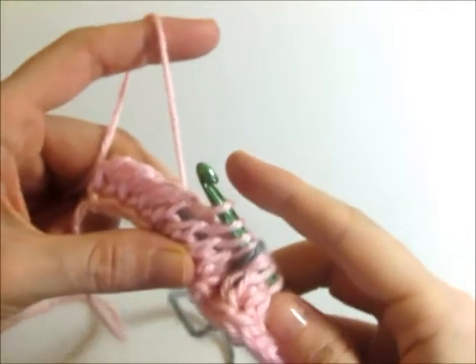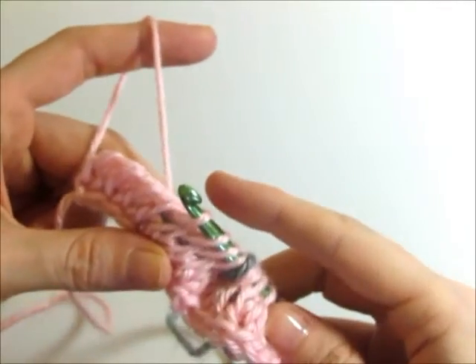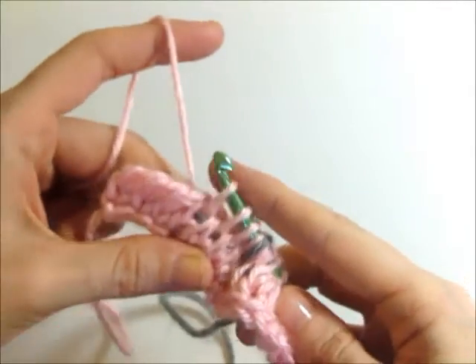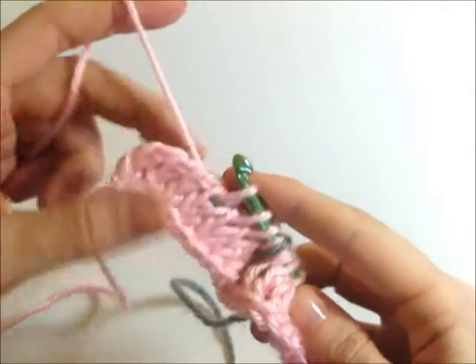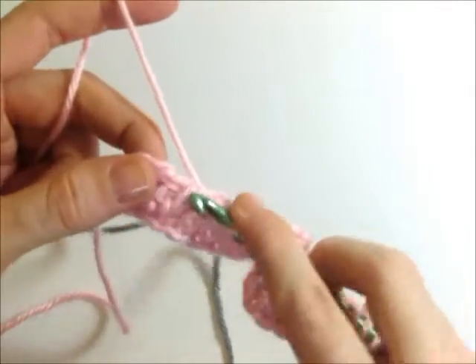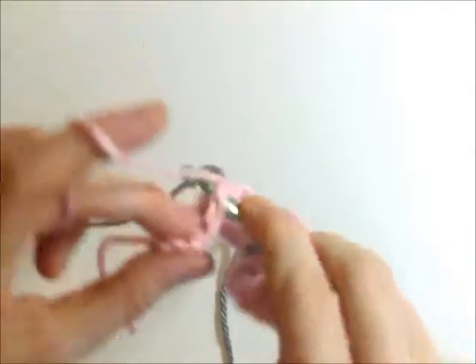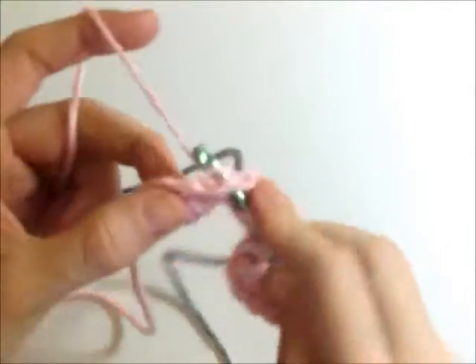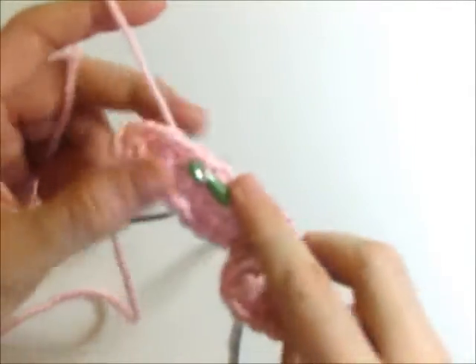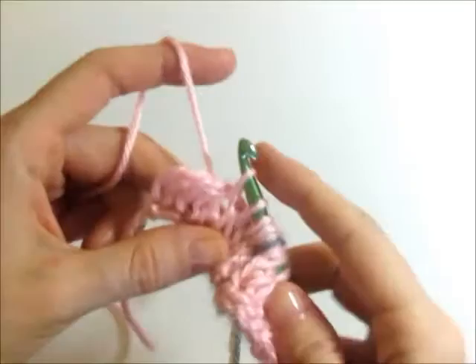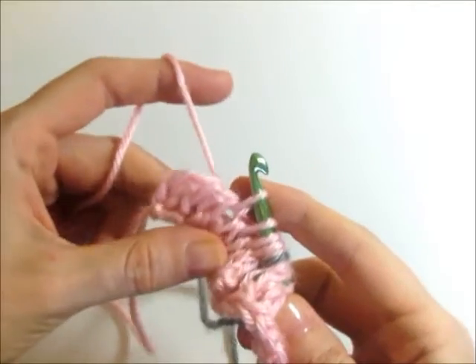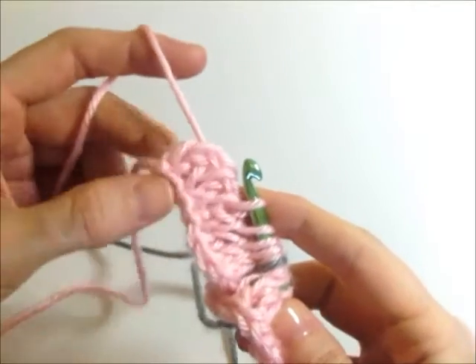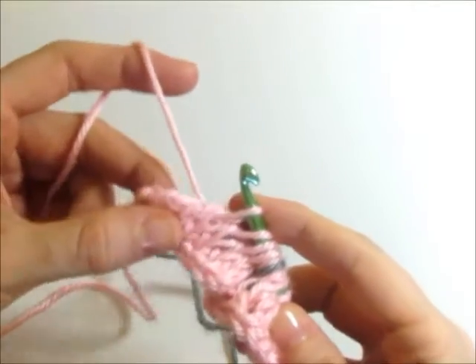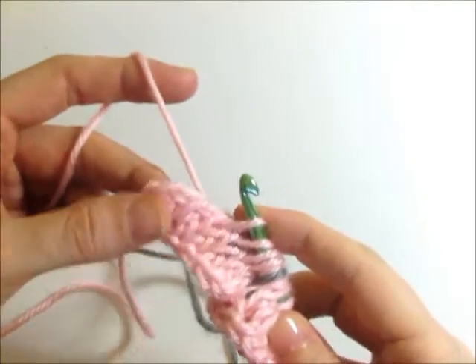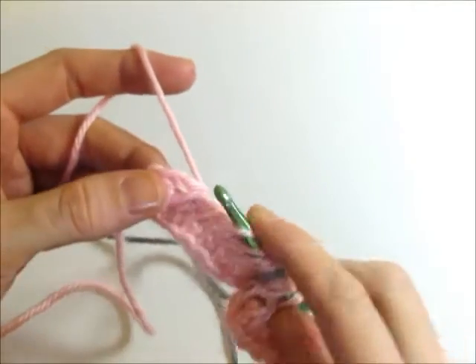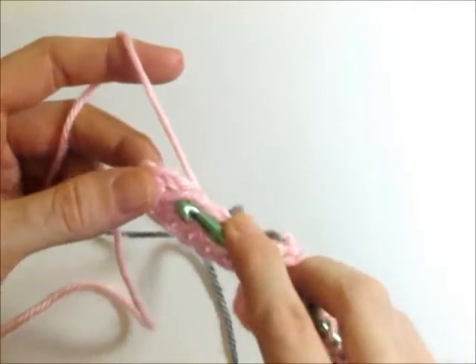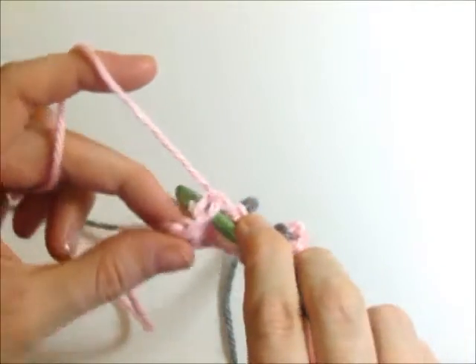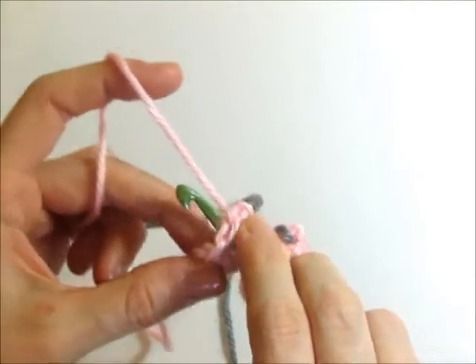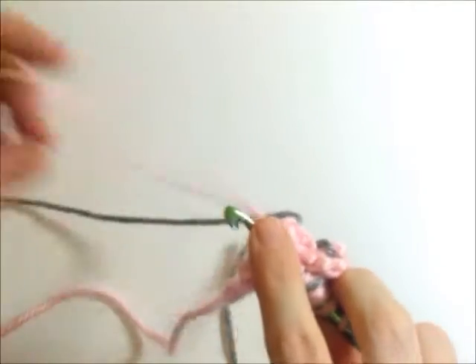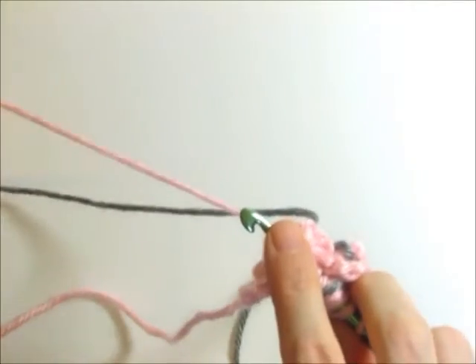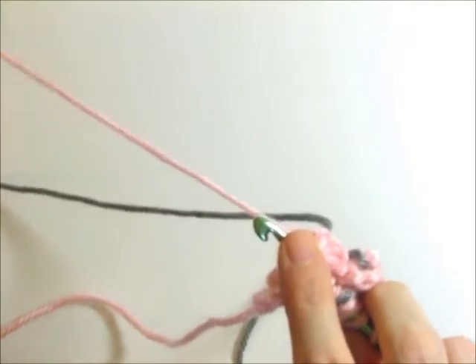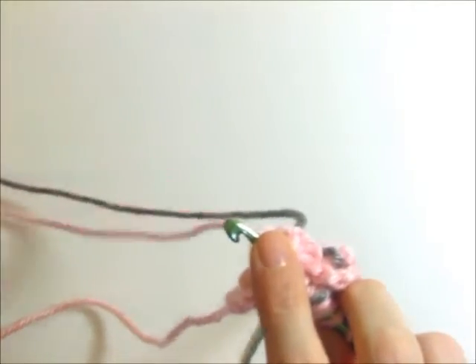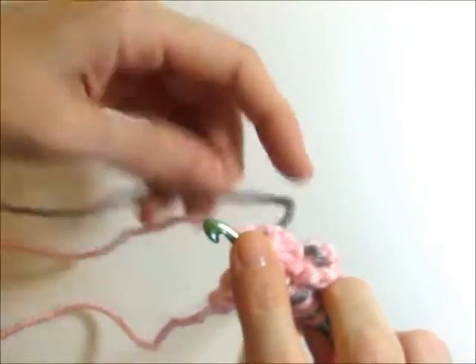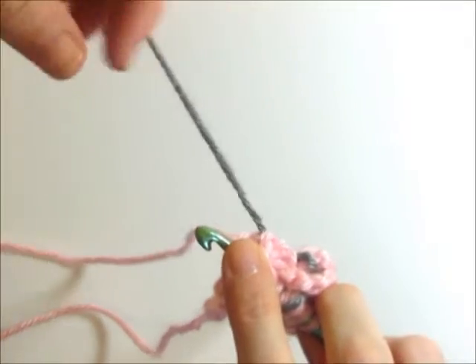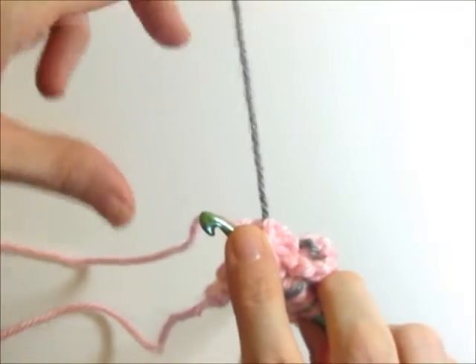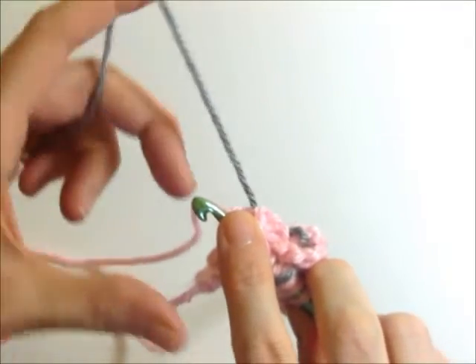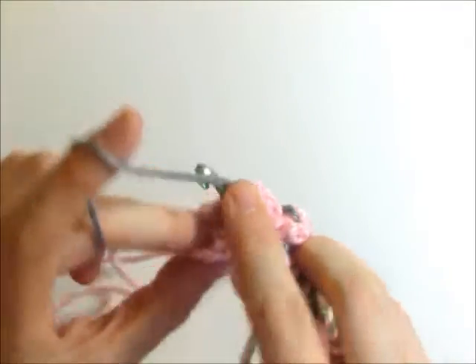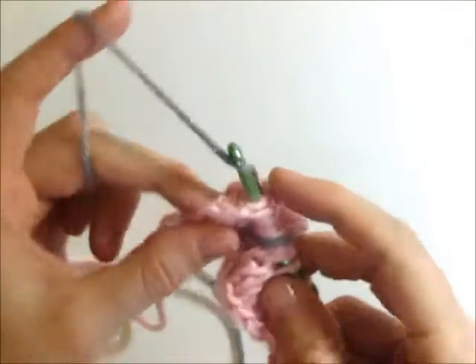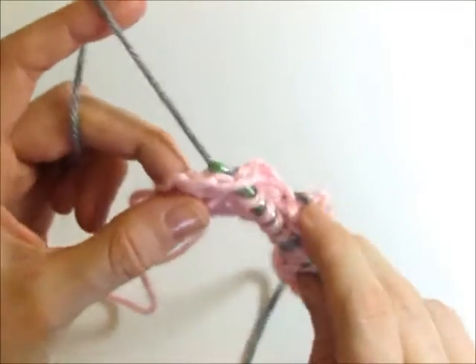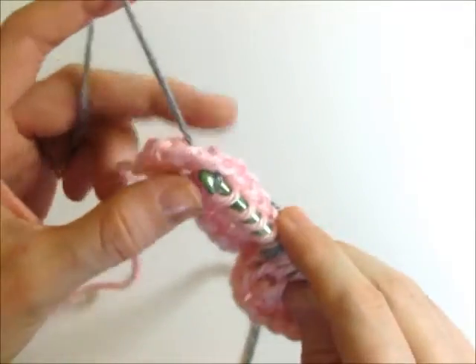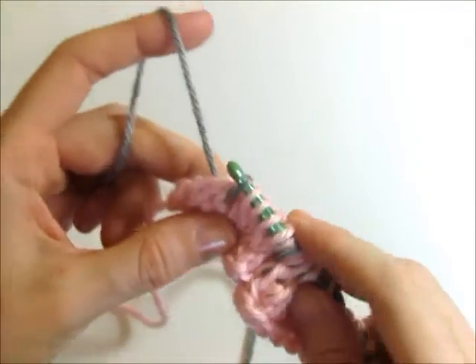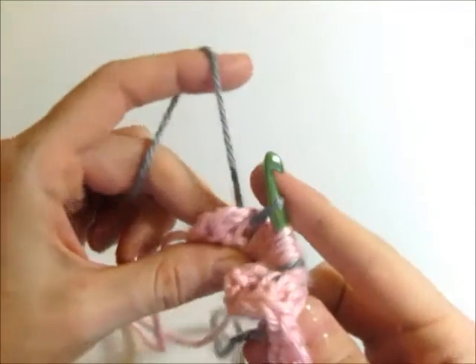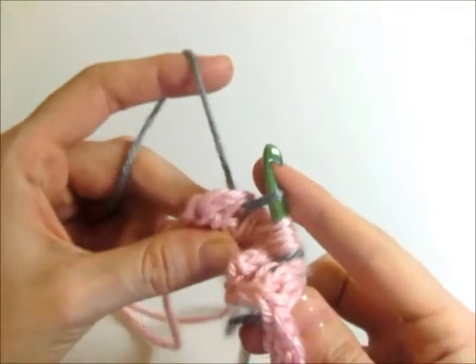So that was four and five. I'm going to make one more color change: insert my hook, drop the pink, pick up the gray, yarn over, and pull through.